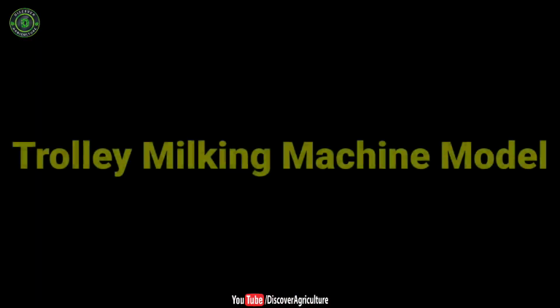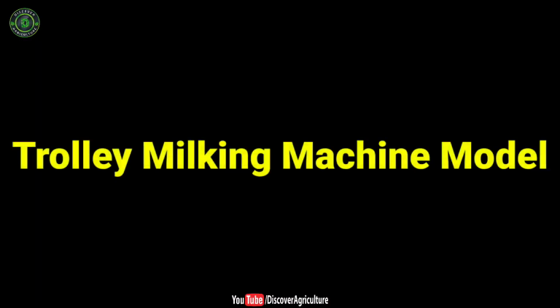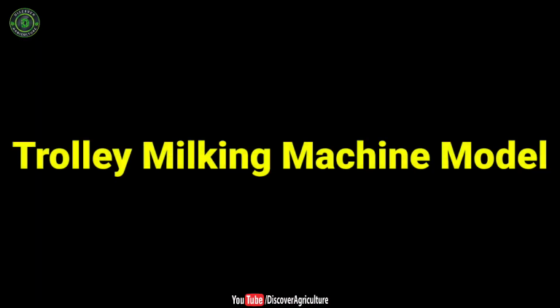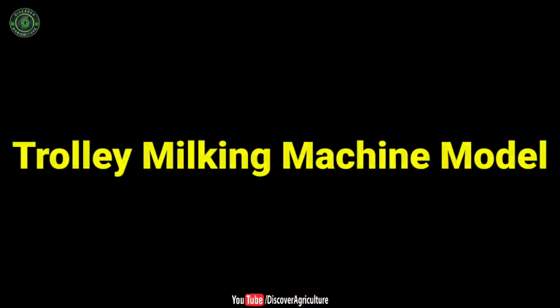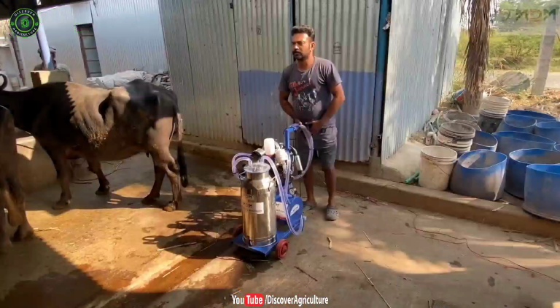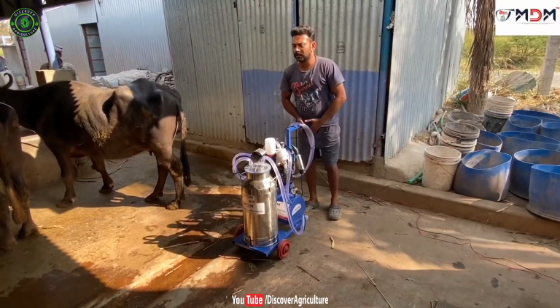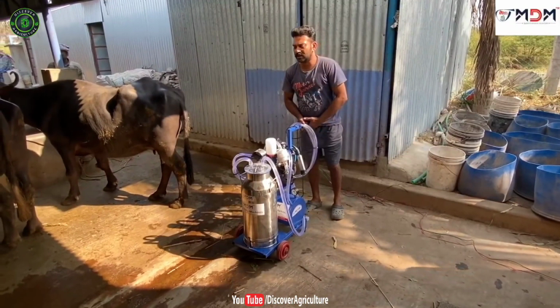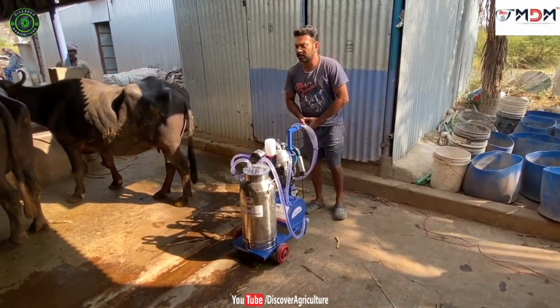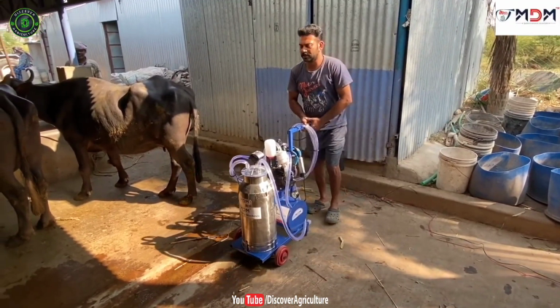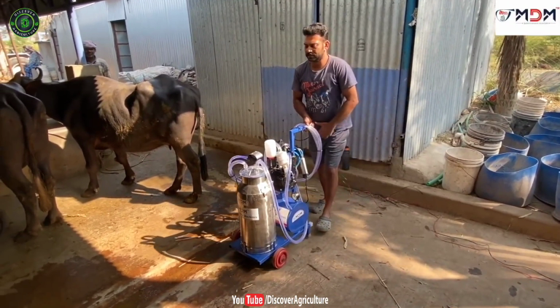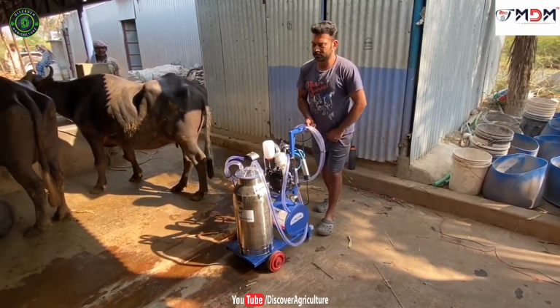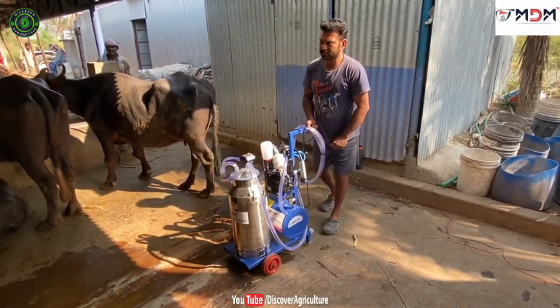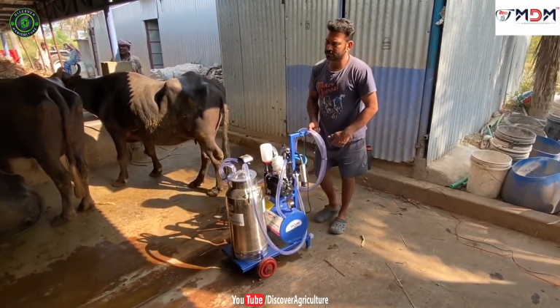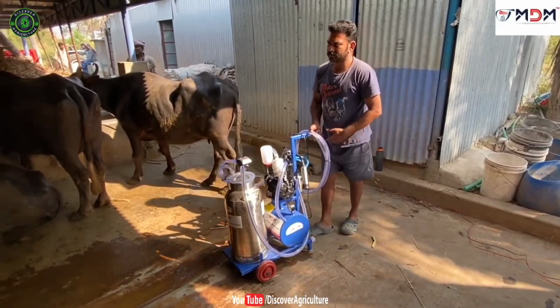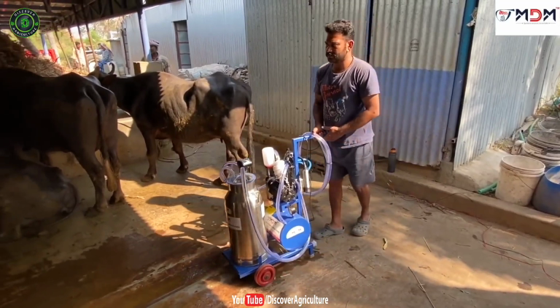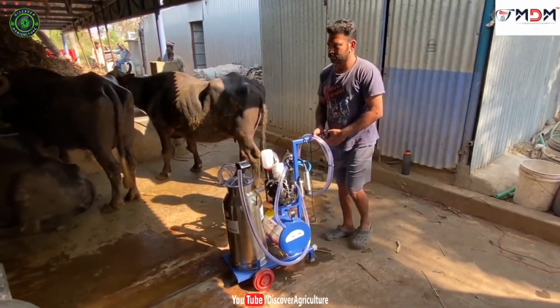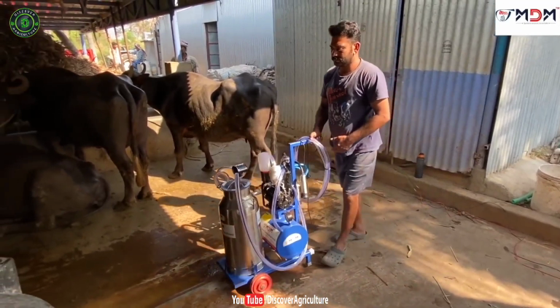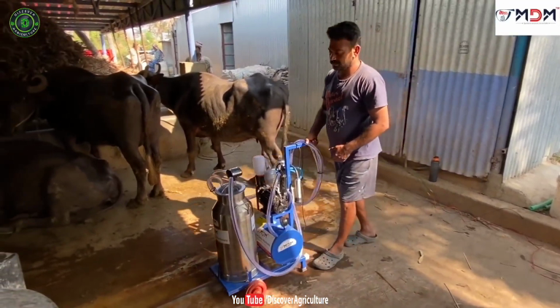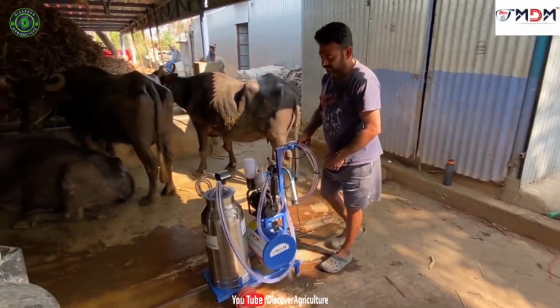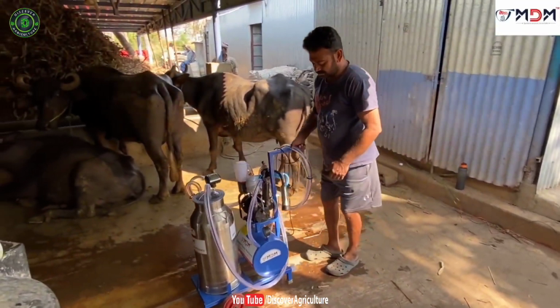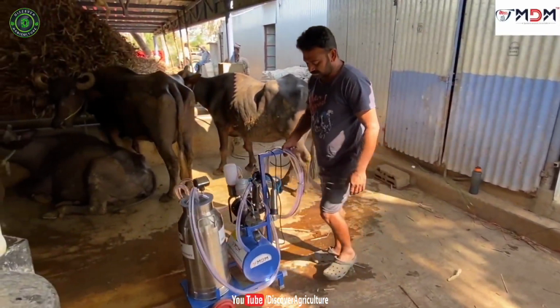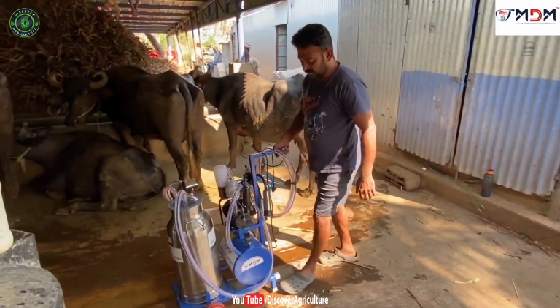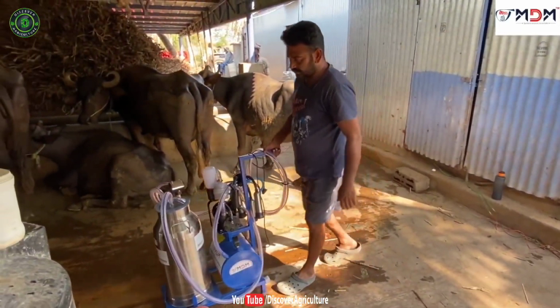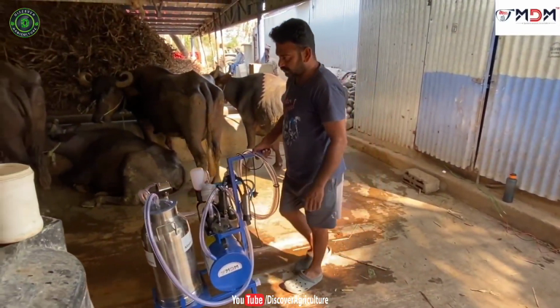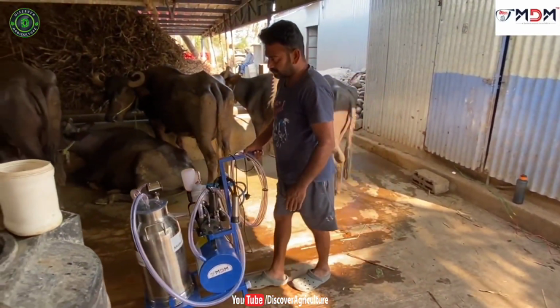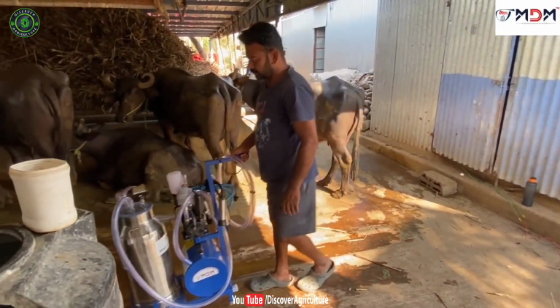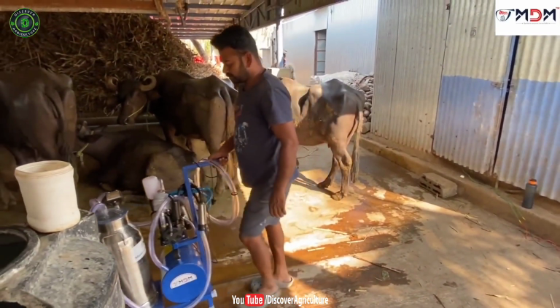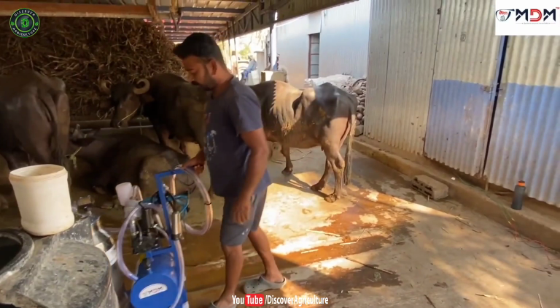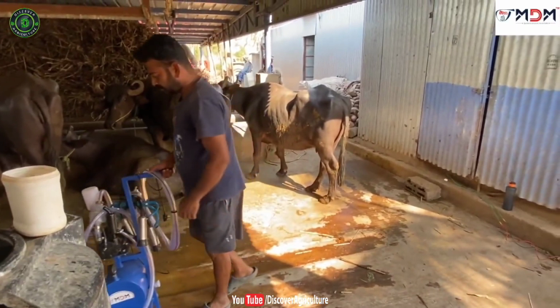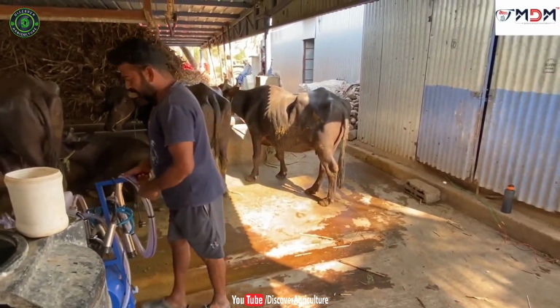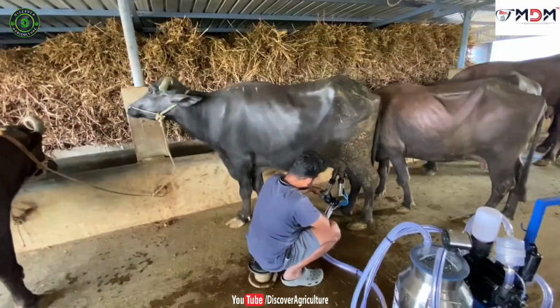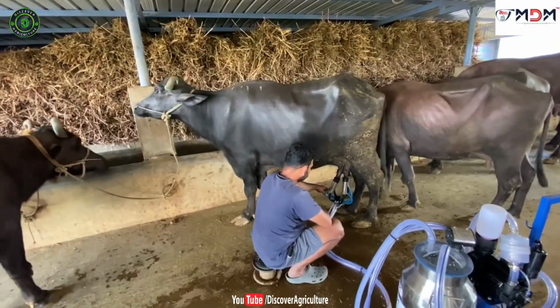Trolley milking machine model. The trolley milking machine is provided with wheels so that it is easily portable, and it is designed for small farmers with 1 to 10 cows. It has a 0.75 HP motor and 200 LPM oil pump.